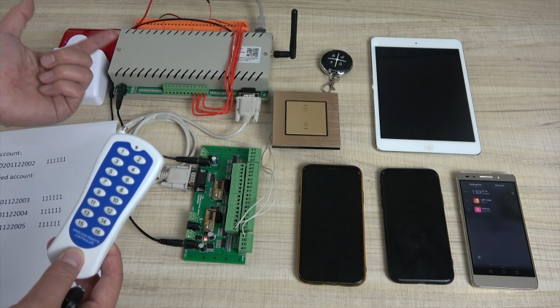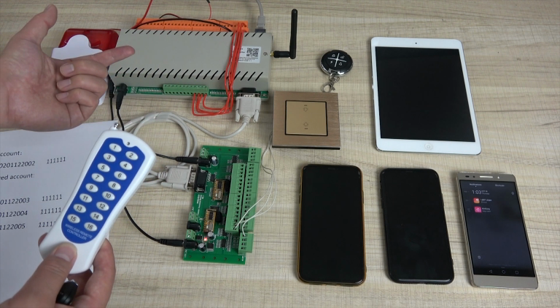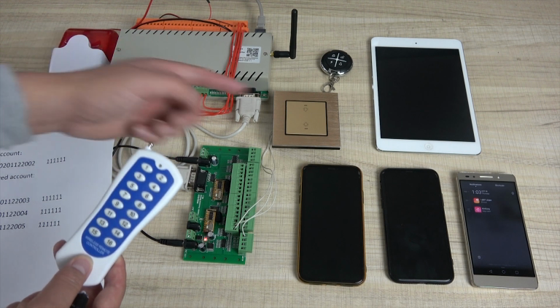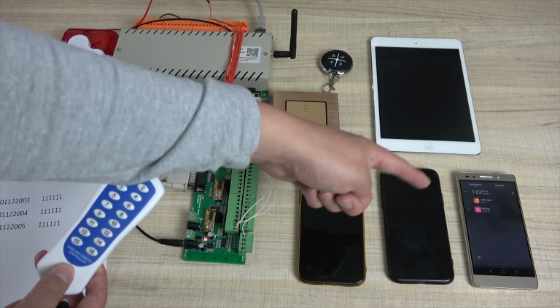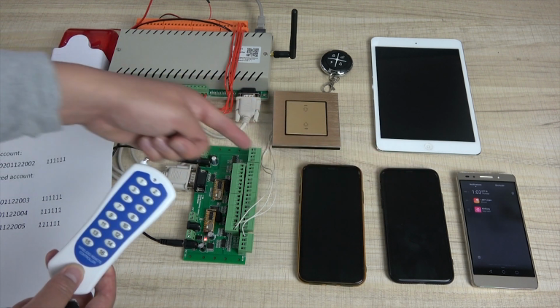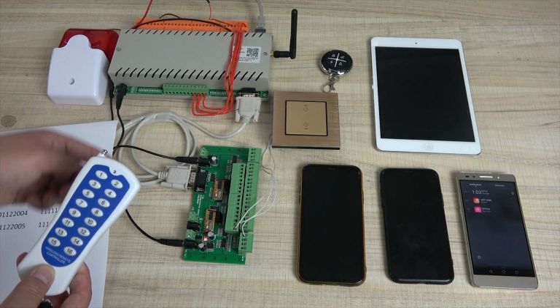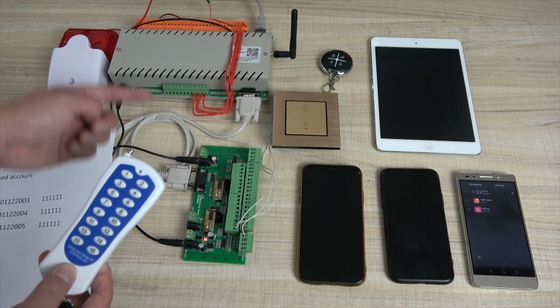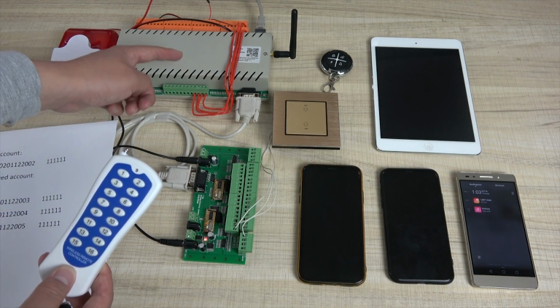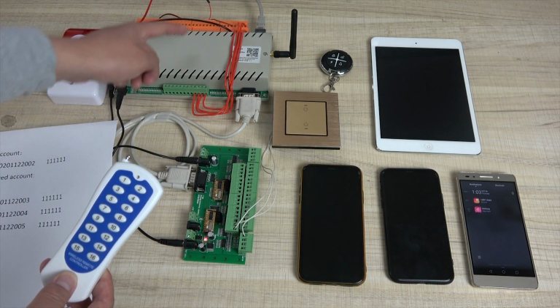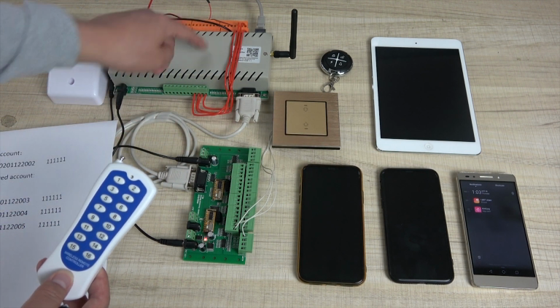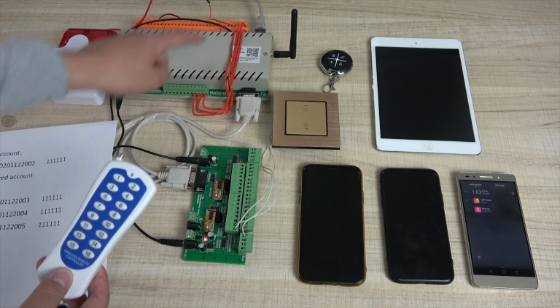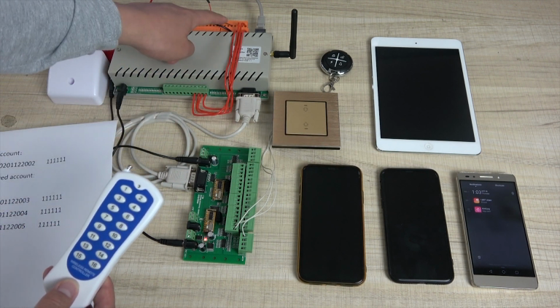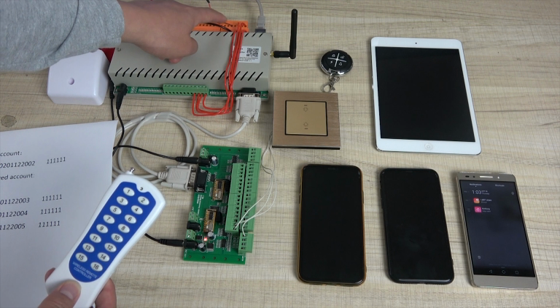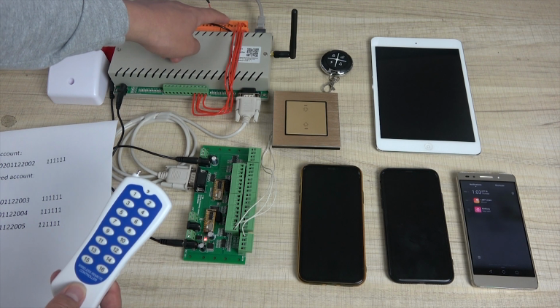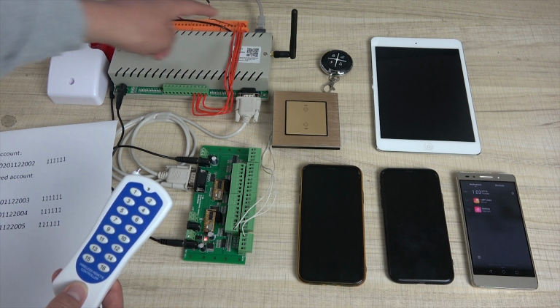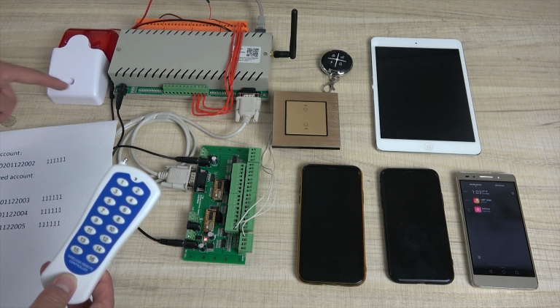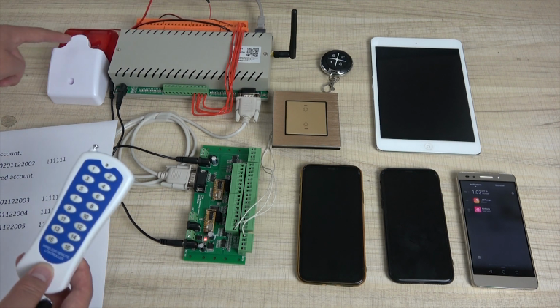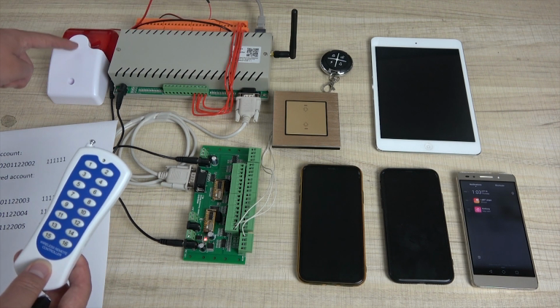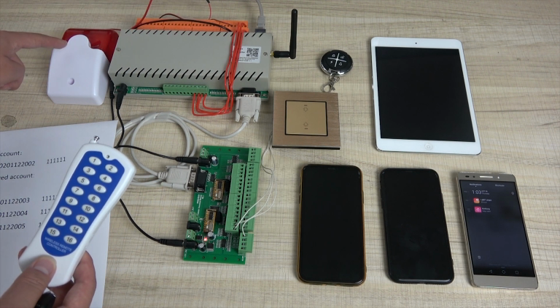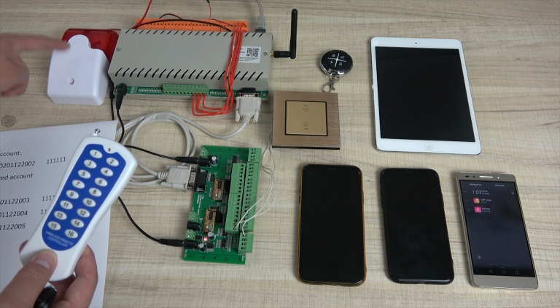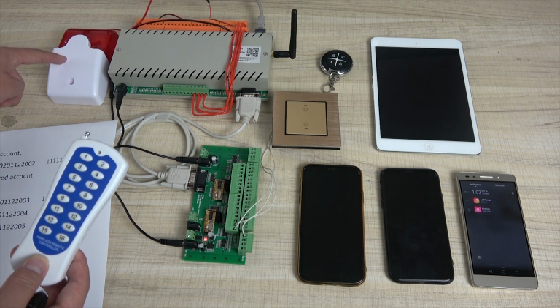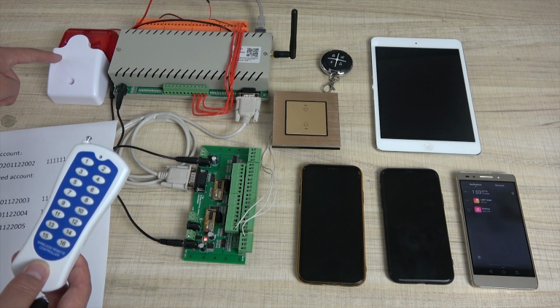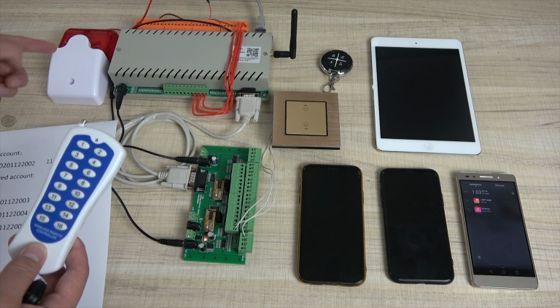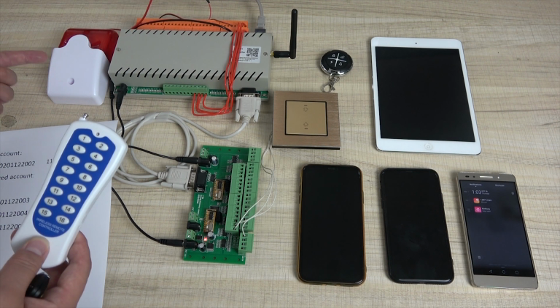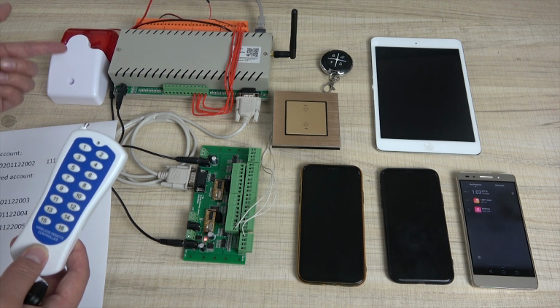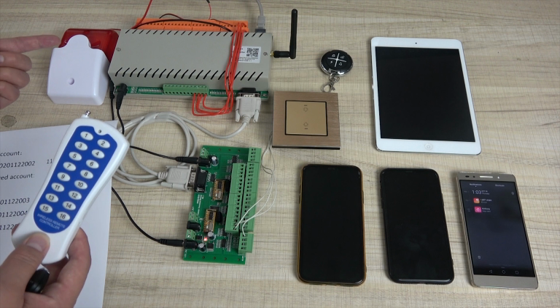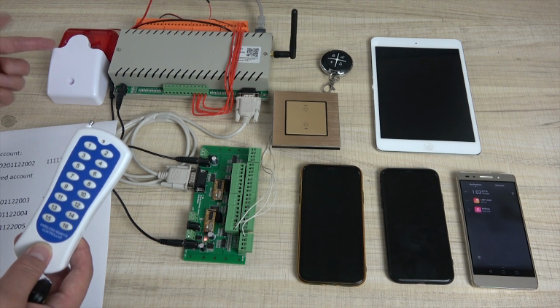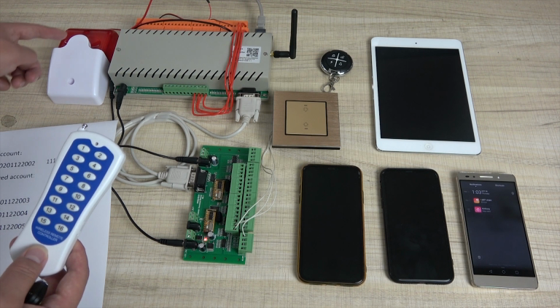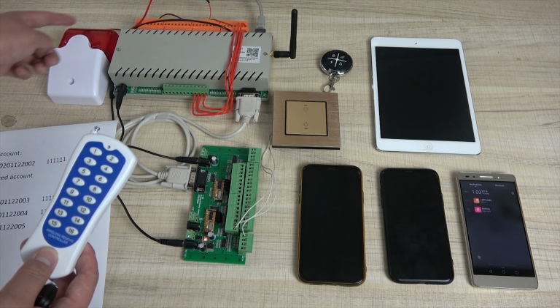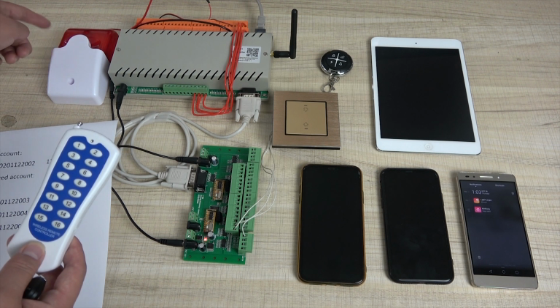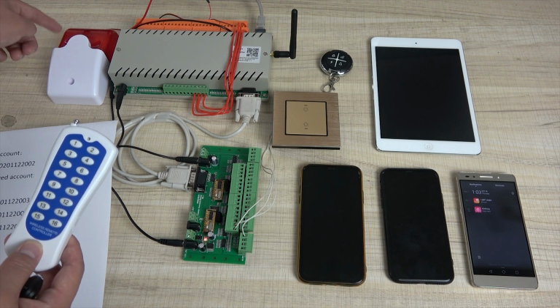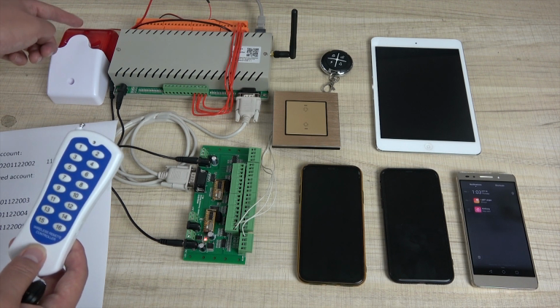For triggering, this sends the message. We can also control the relay output to connect to the sign for alarm. This will speak loudly, and this is the light.